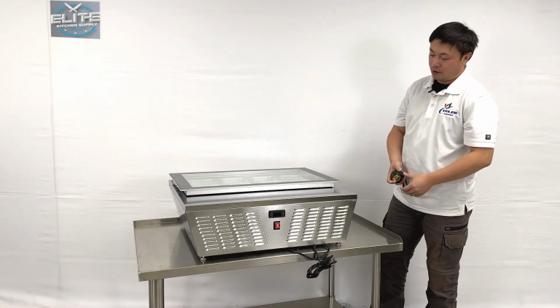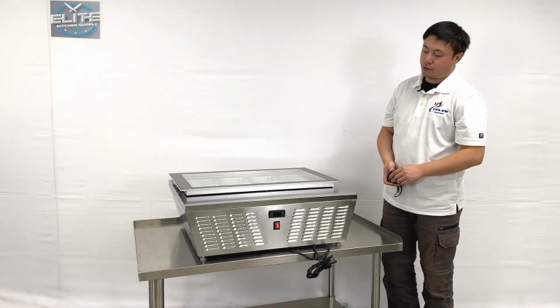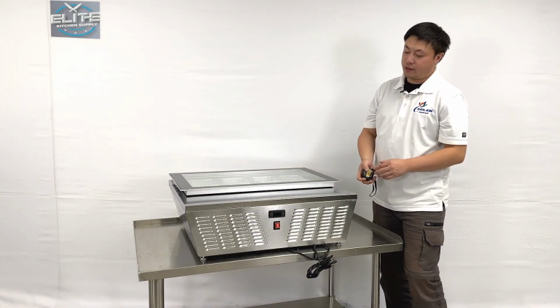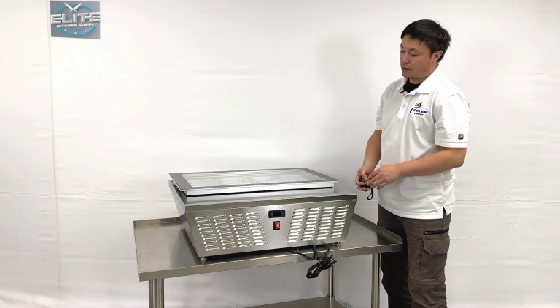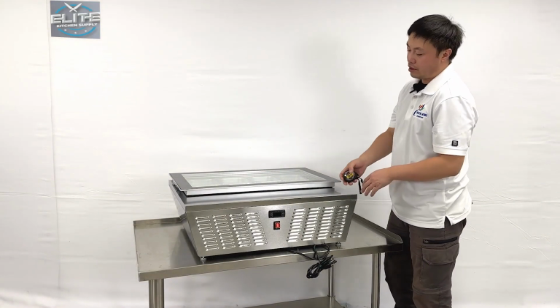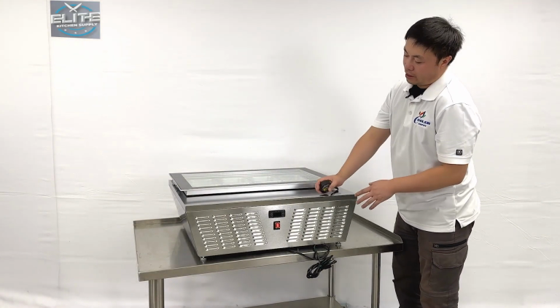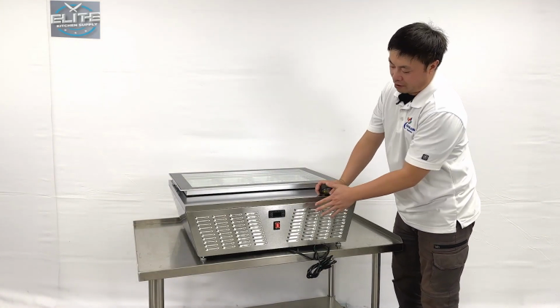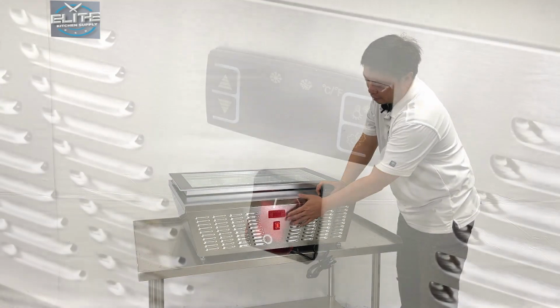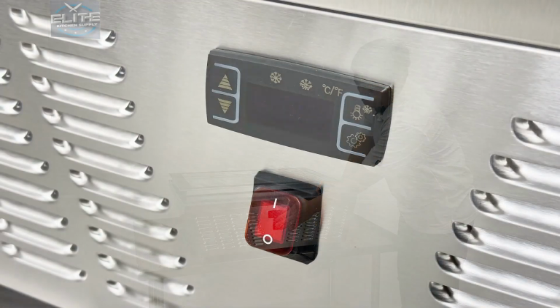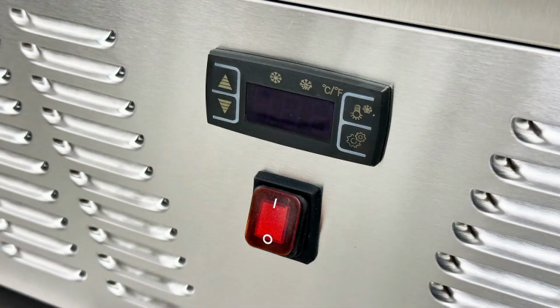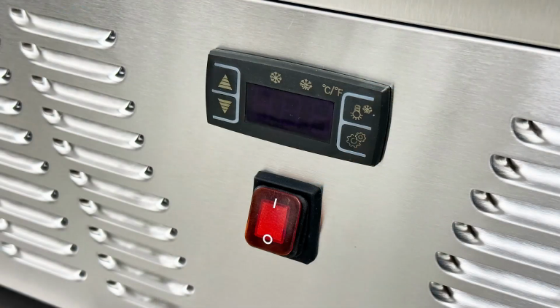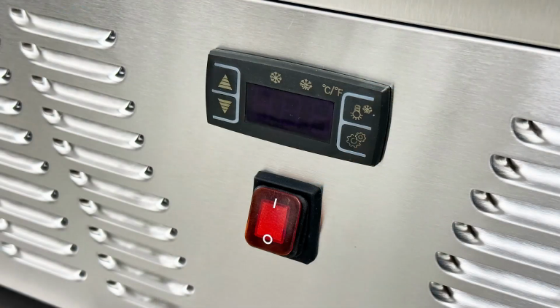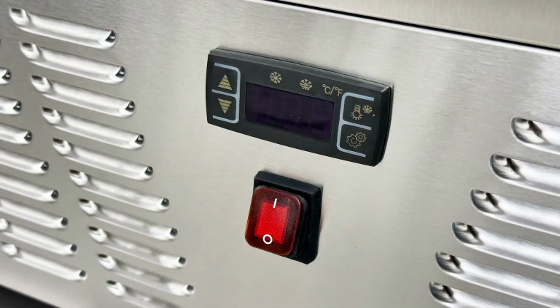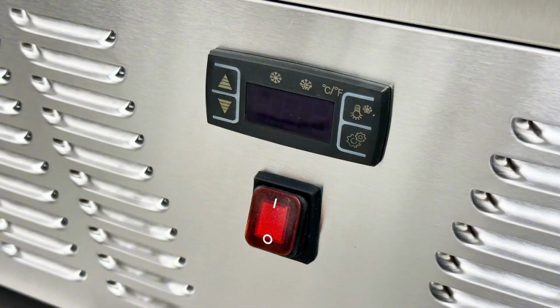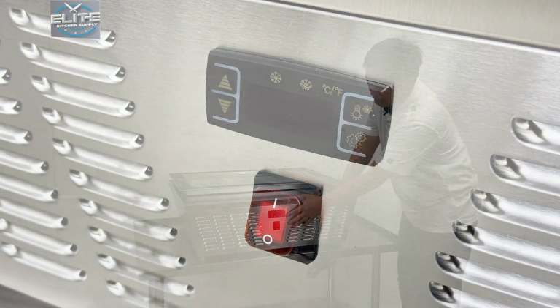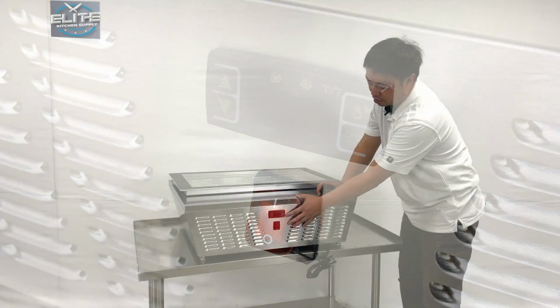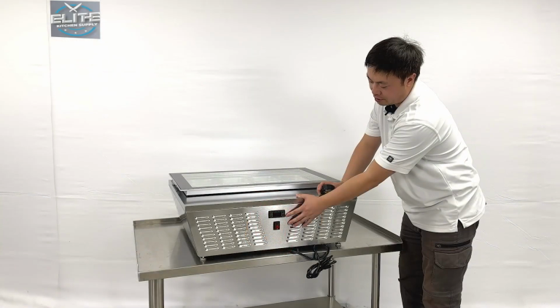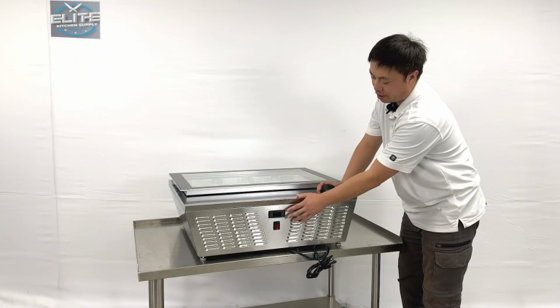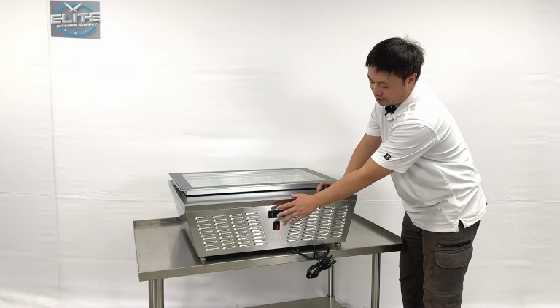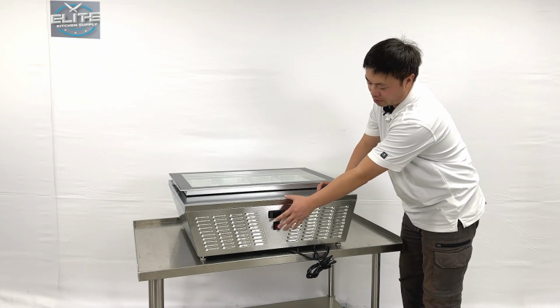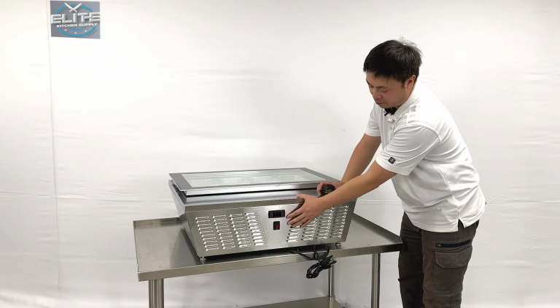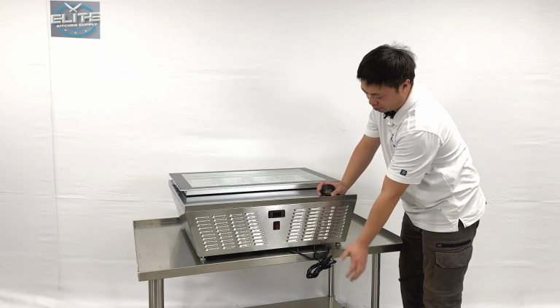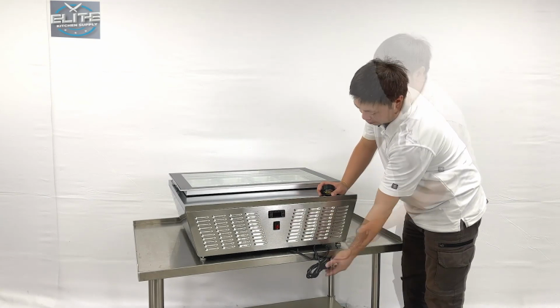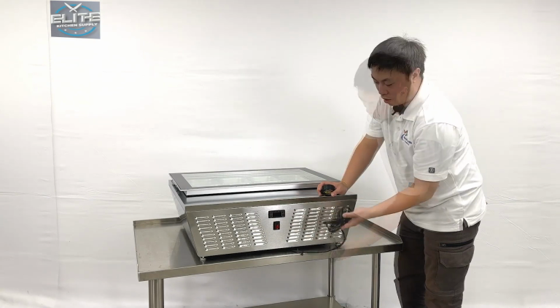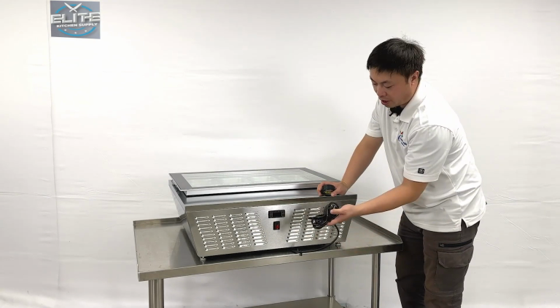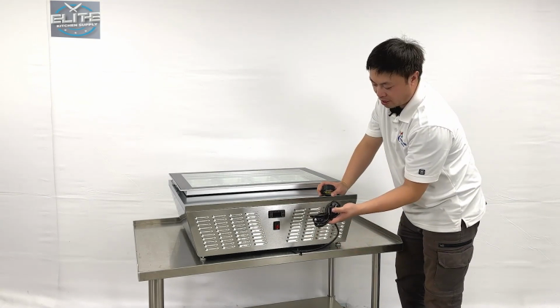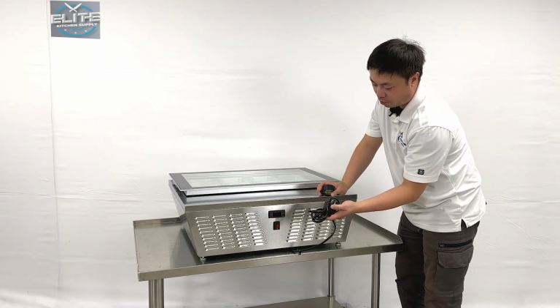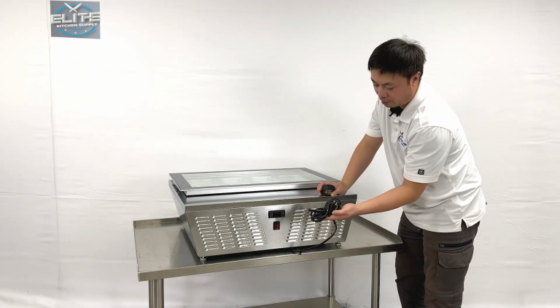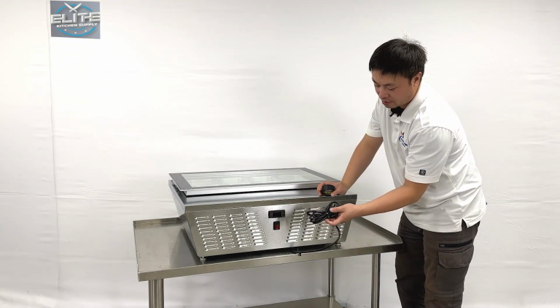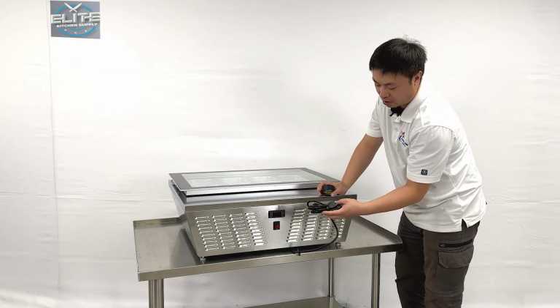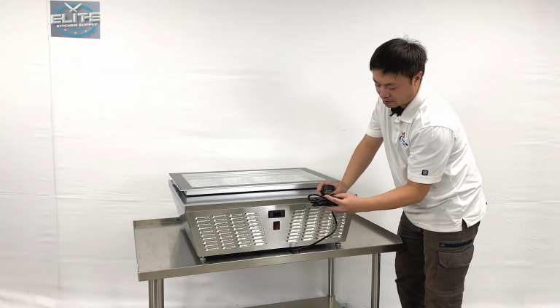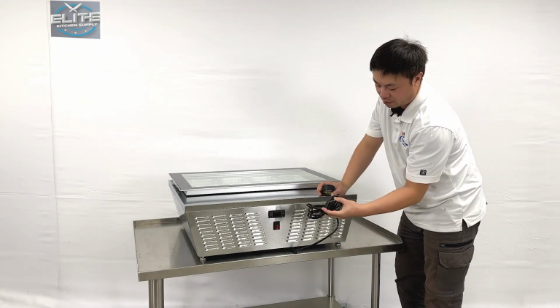We can see the units — they have a controller and switch right at the front. You can set the temperatures and see the display information. They also come with standard 110 plugs, the US standard one.